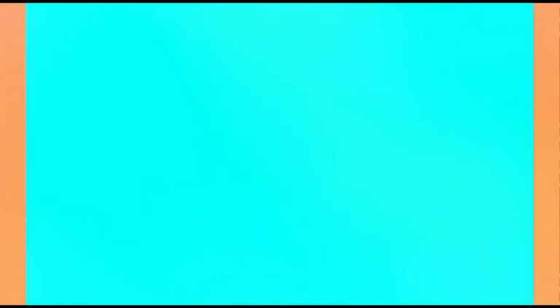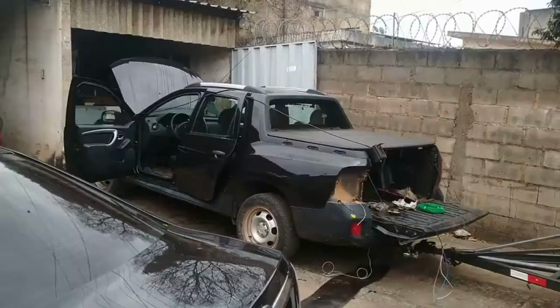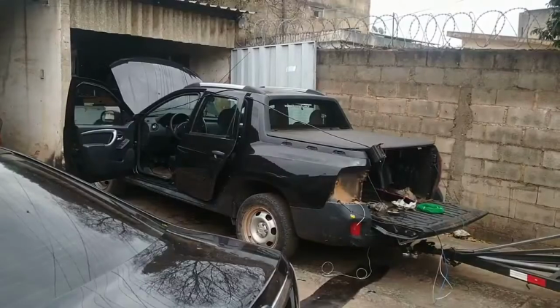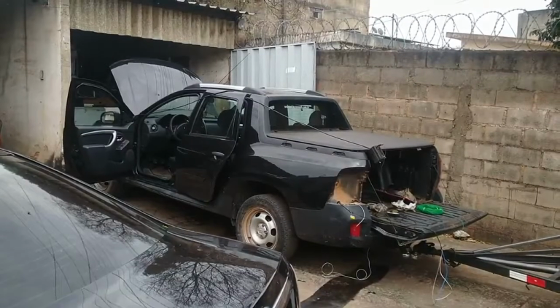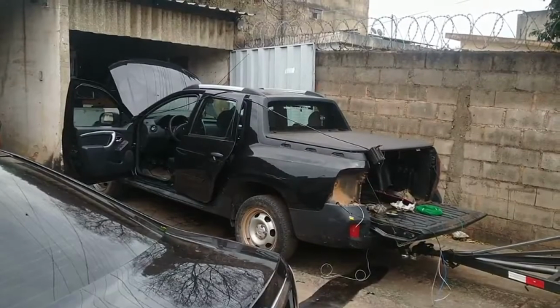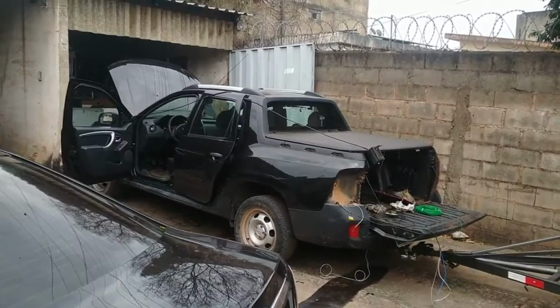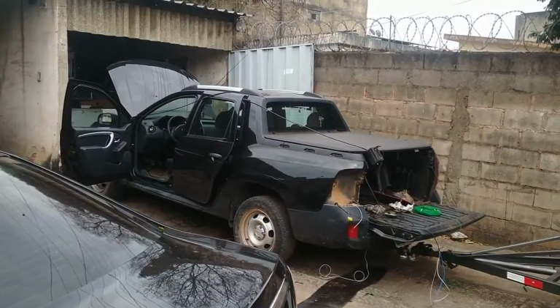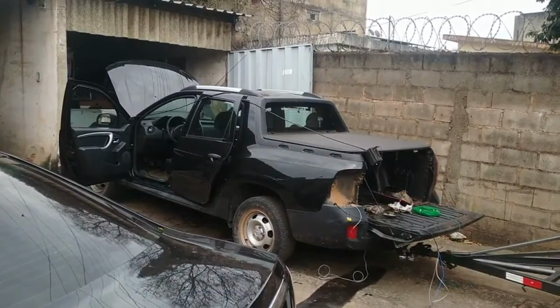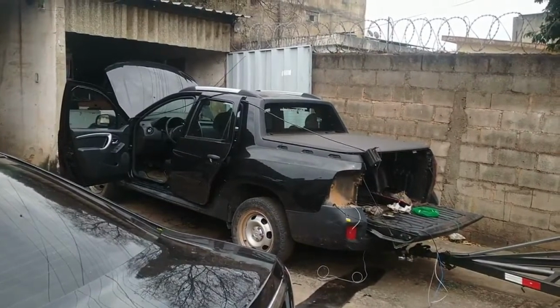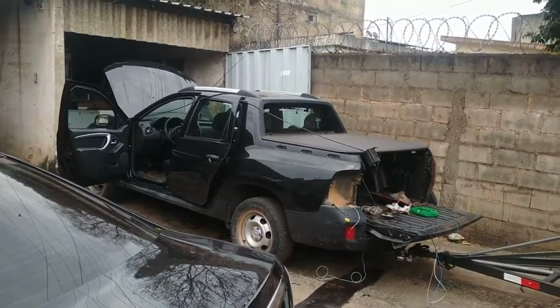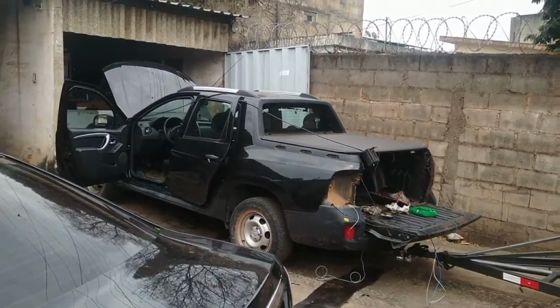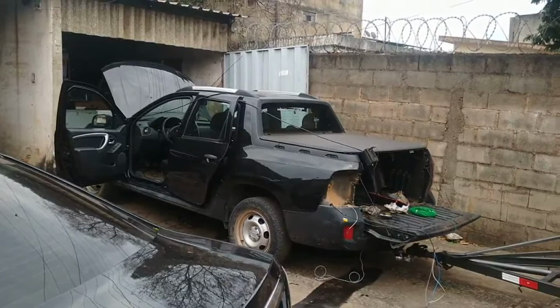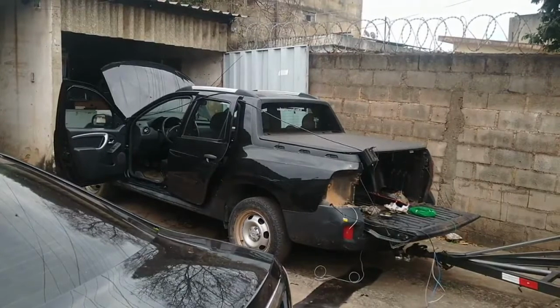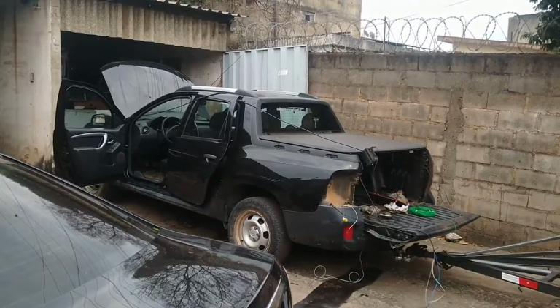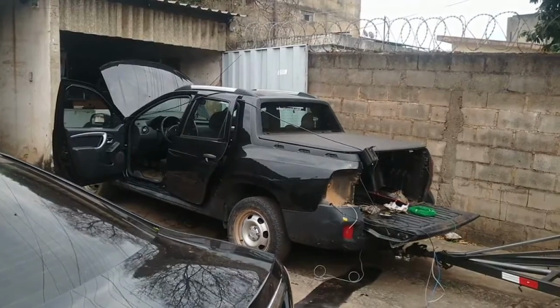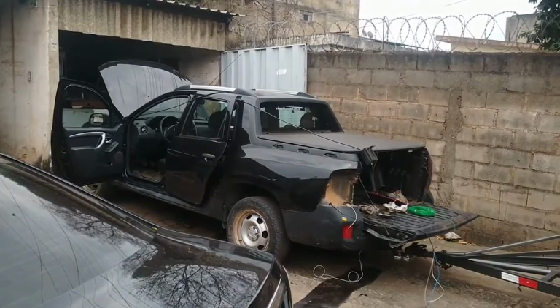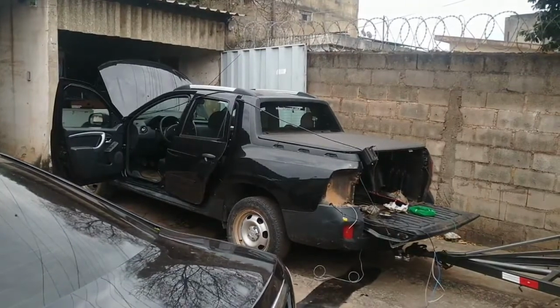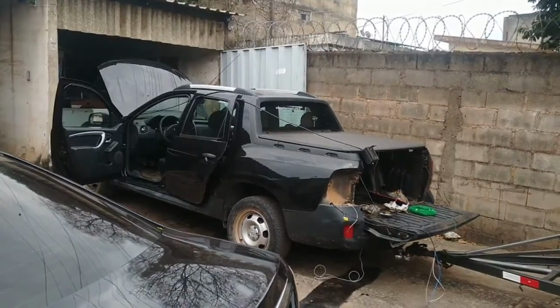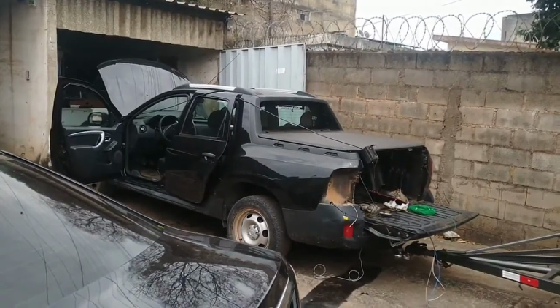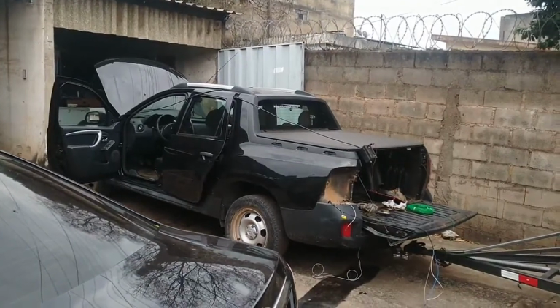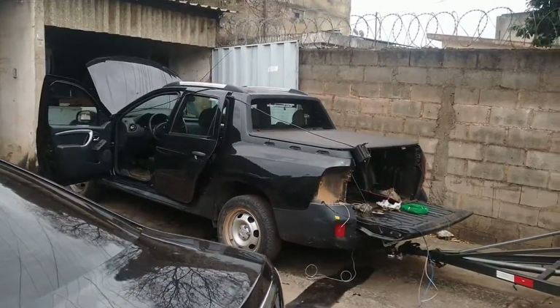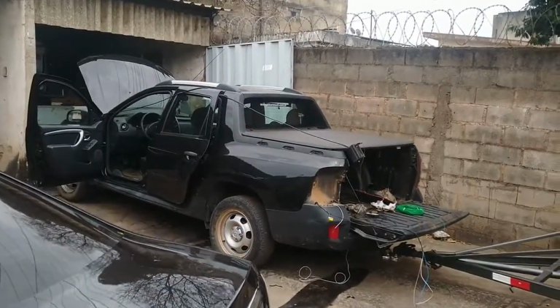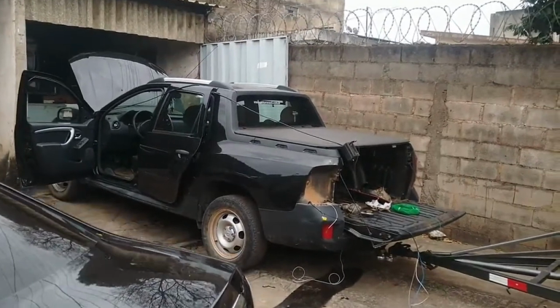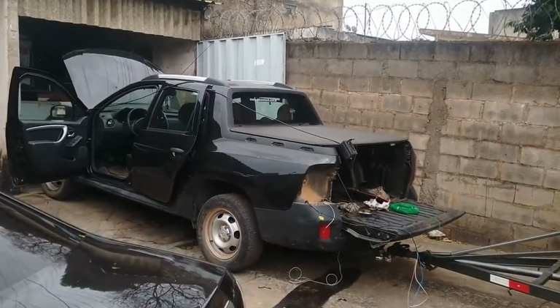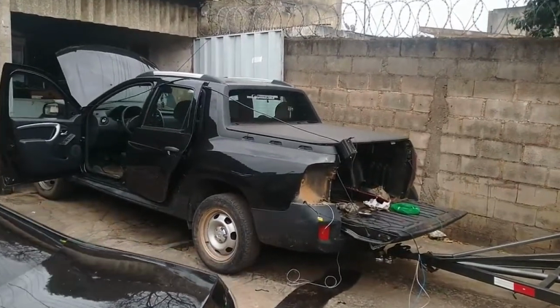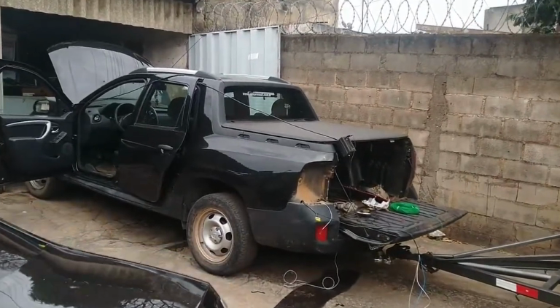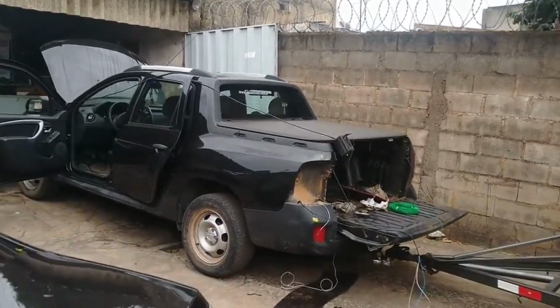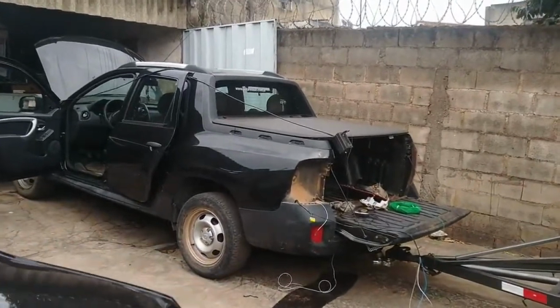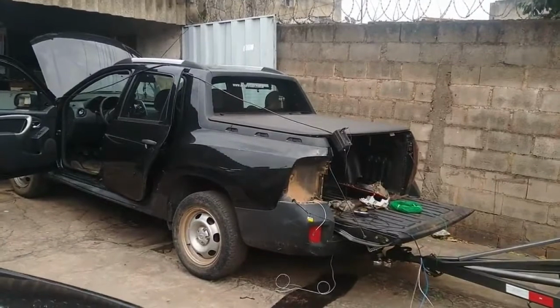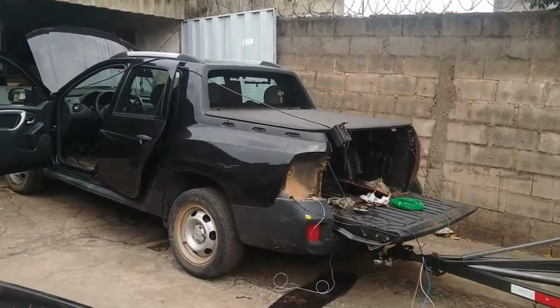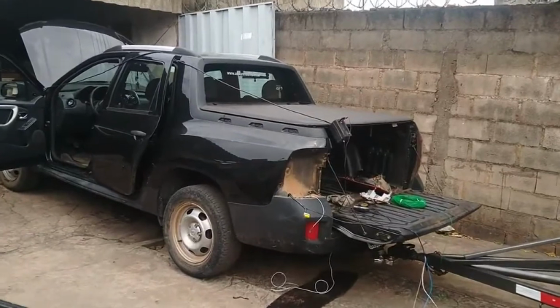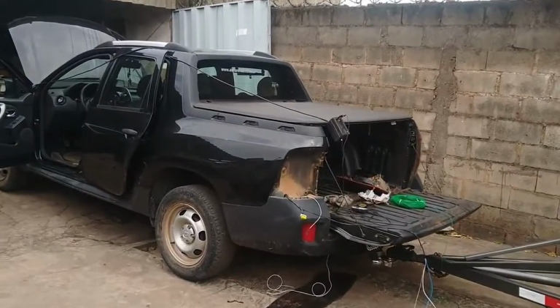Hoje nós estamos aqui com o Renault Oroc para instalar um reboque, fazendo a instalação do reboque.